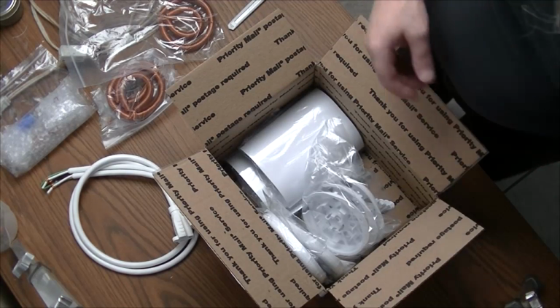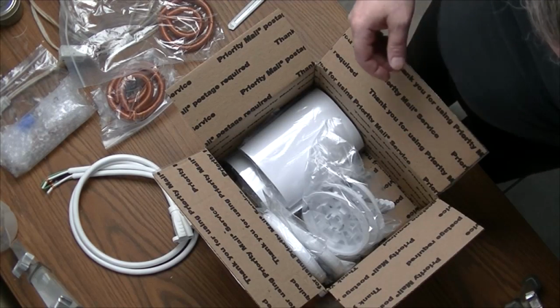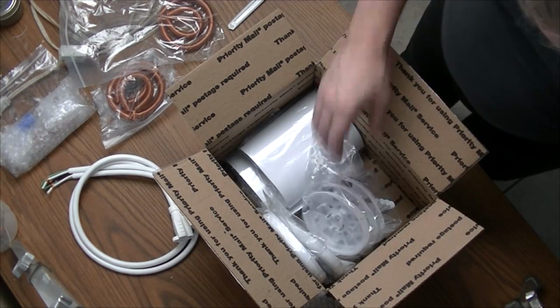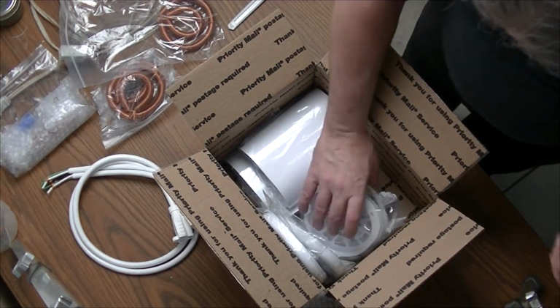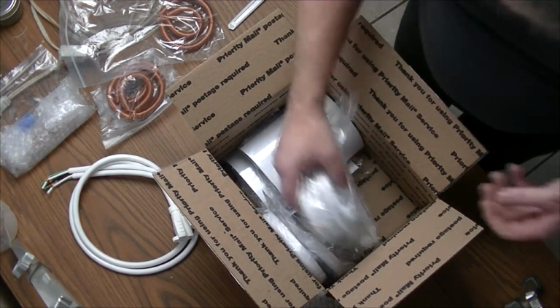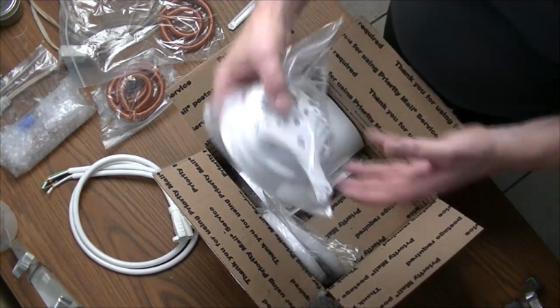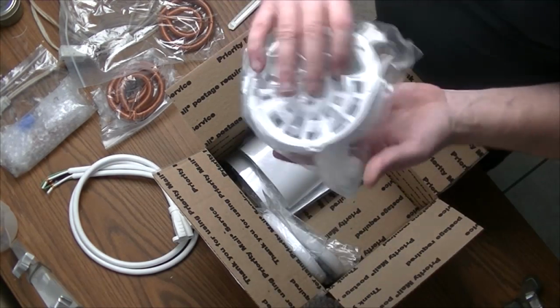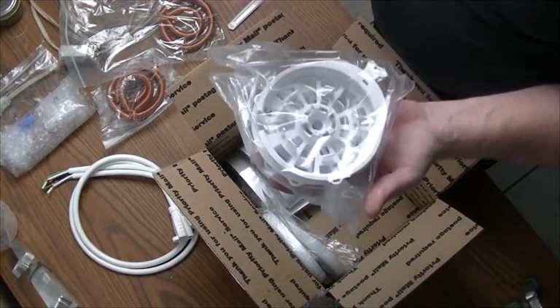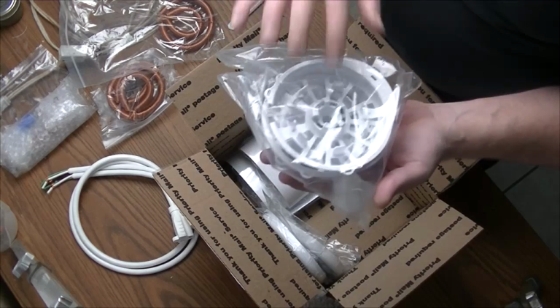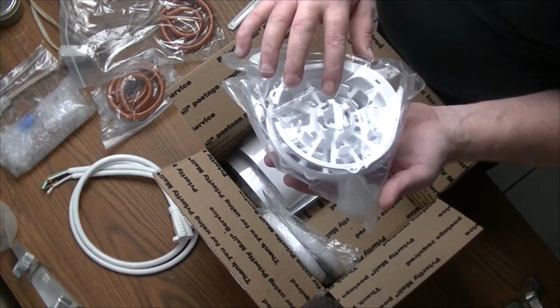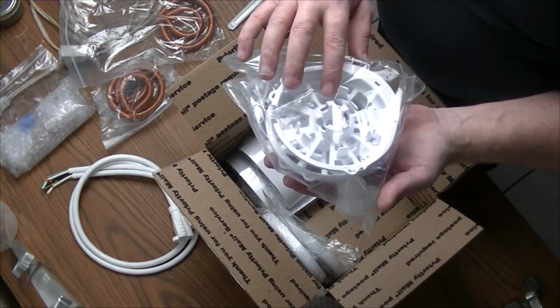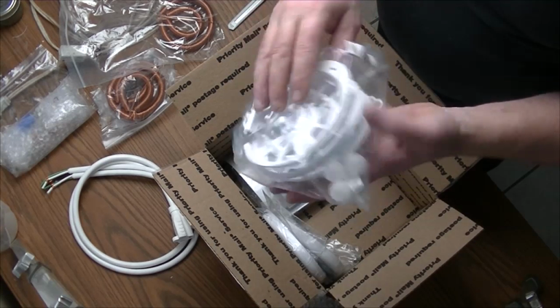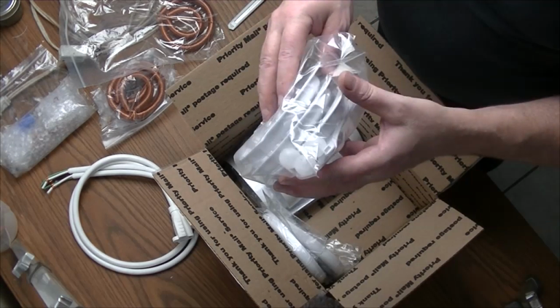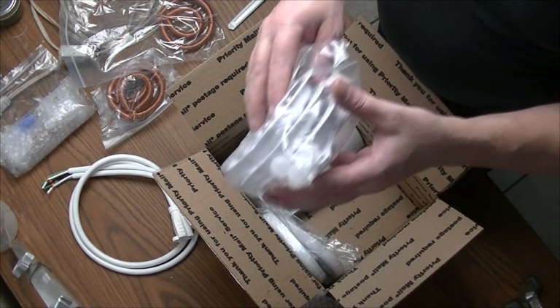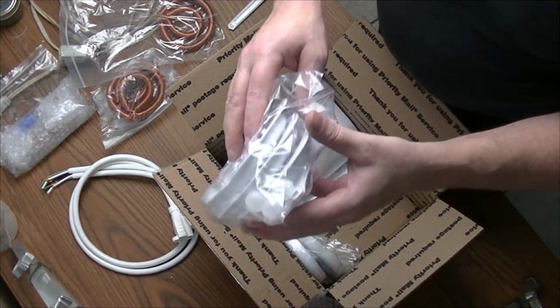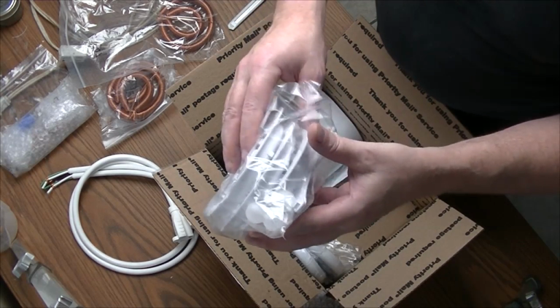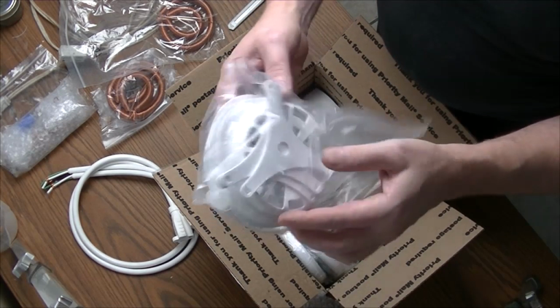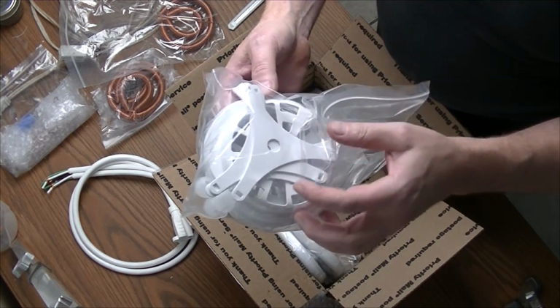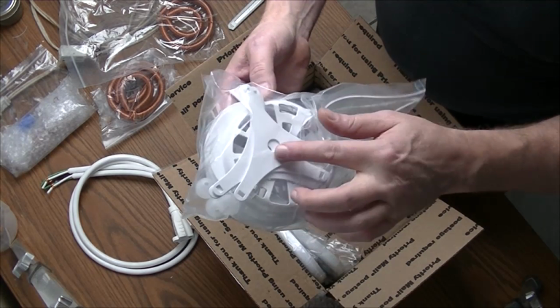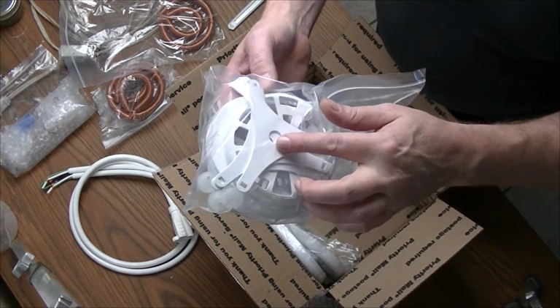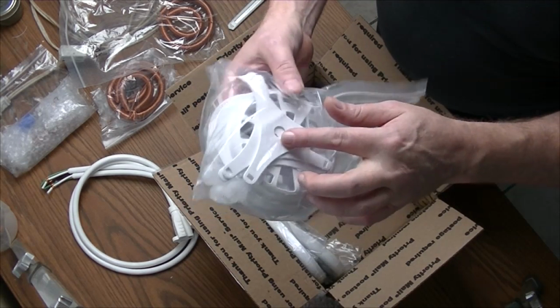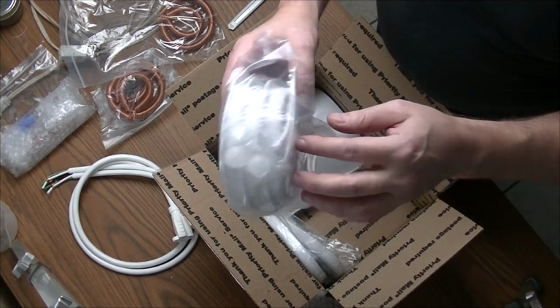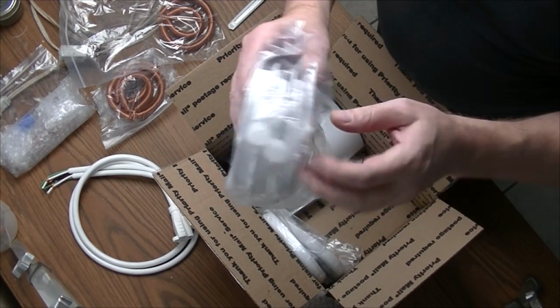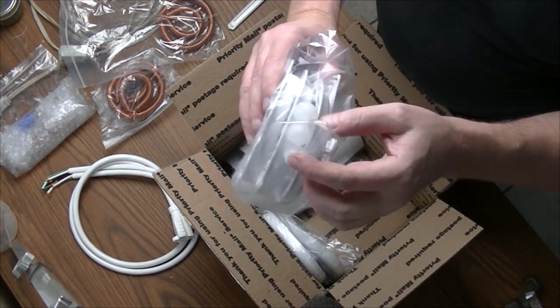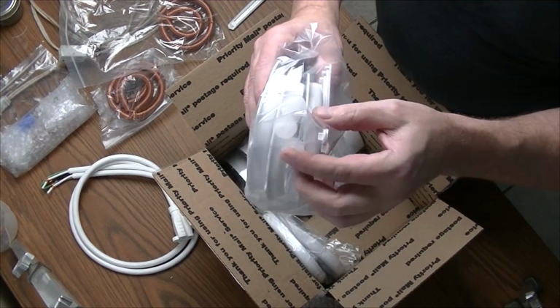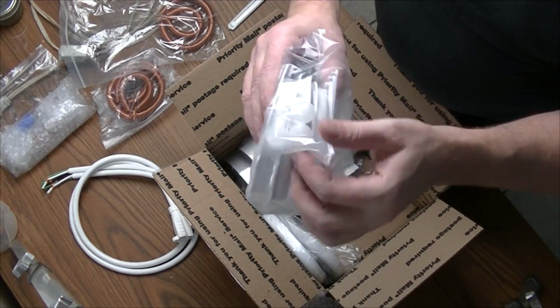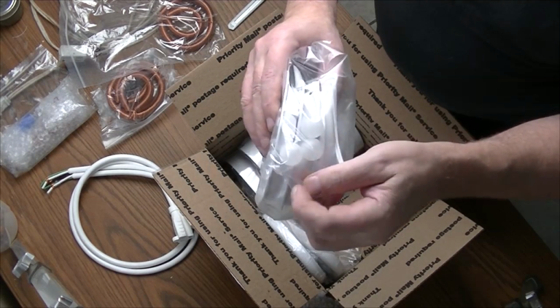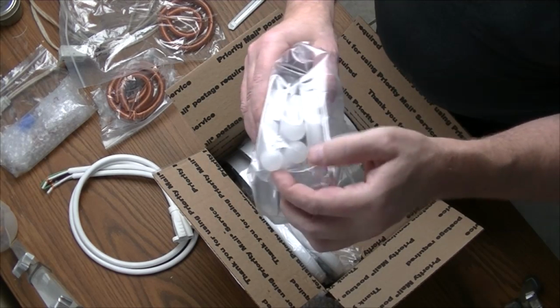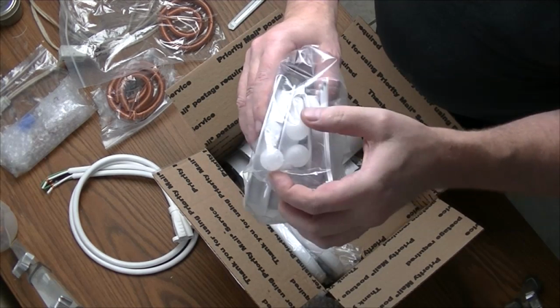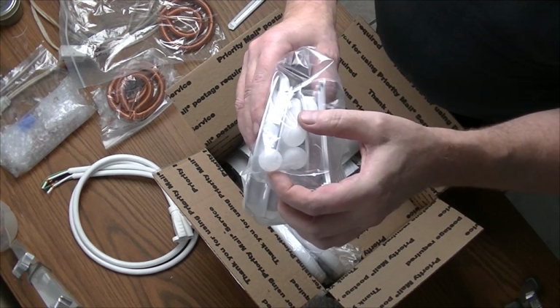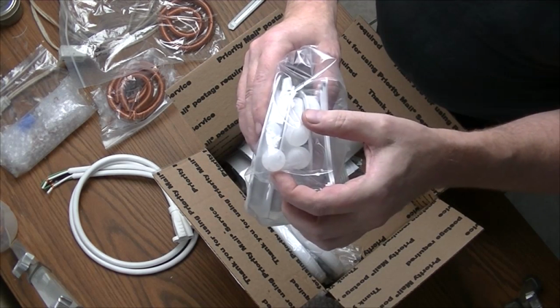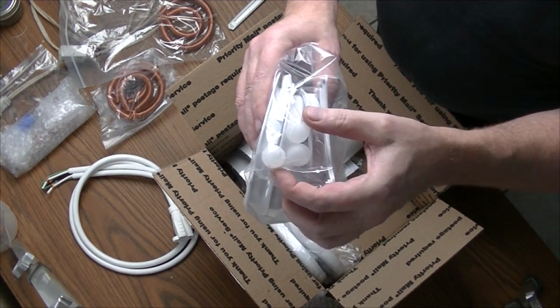And we have three trays, three retainers, and three balls for GANs.